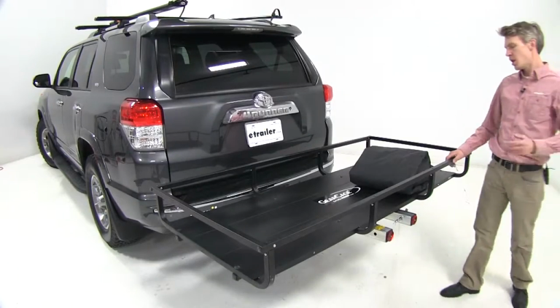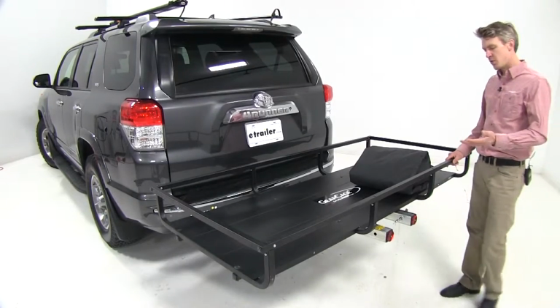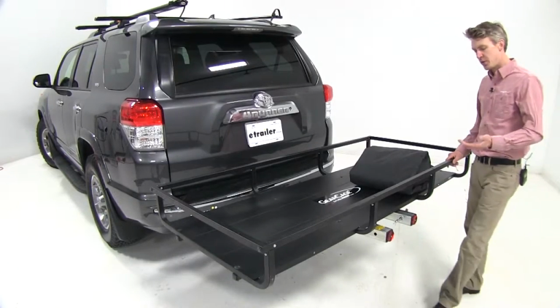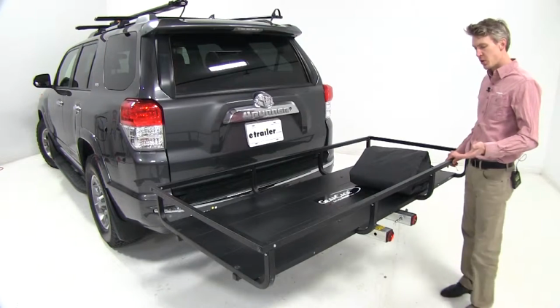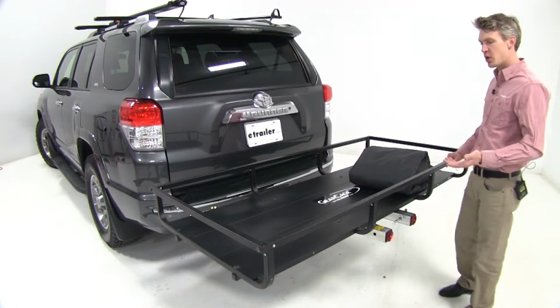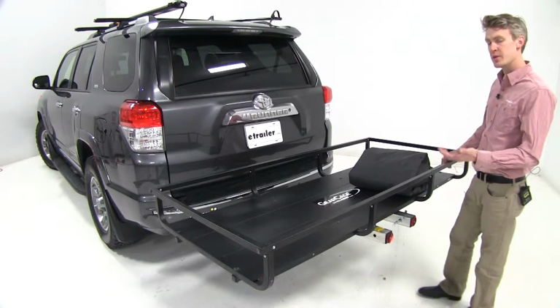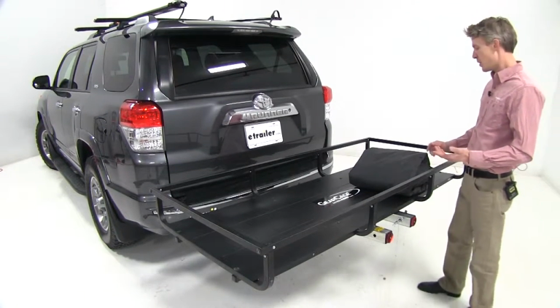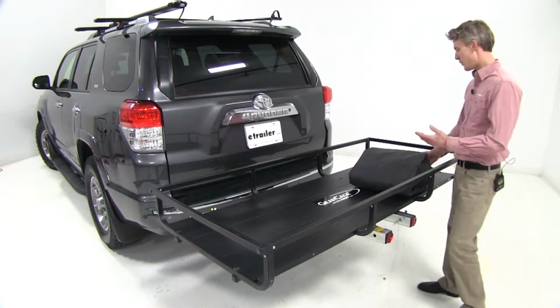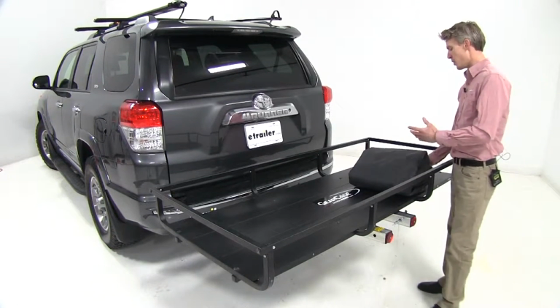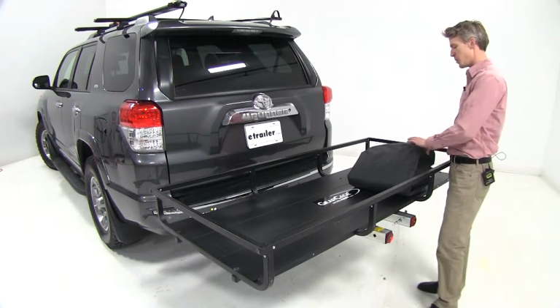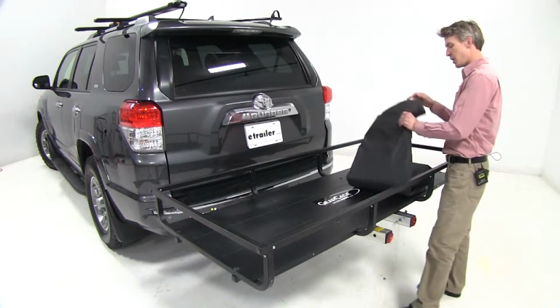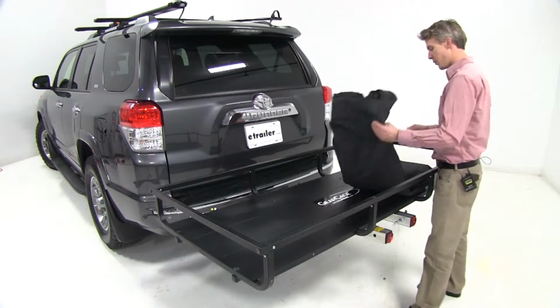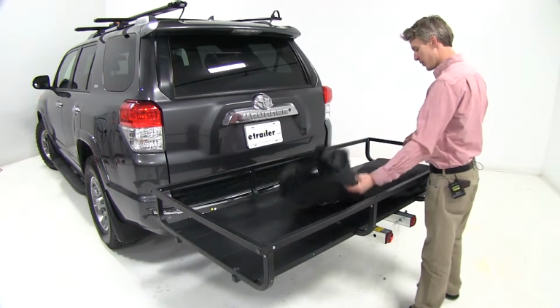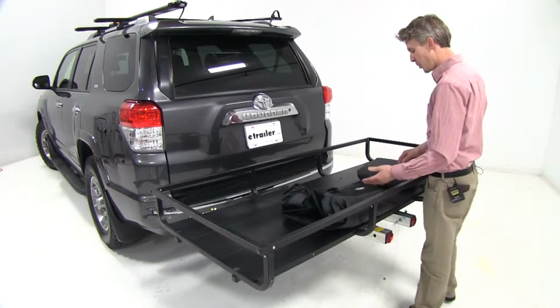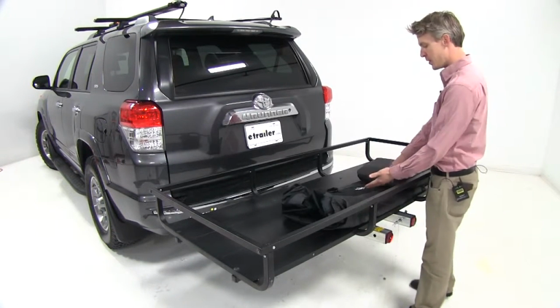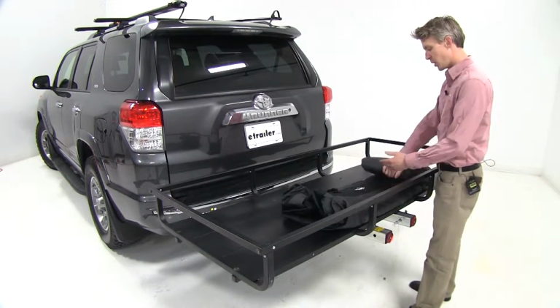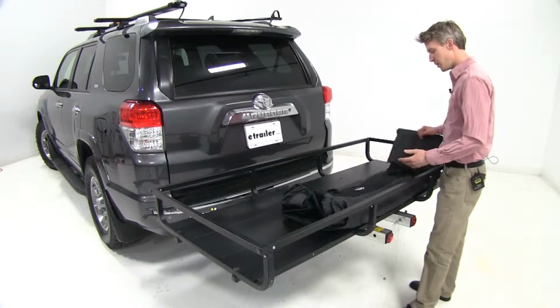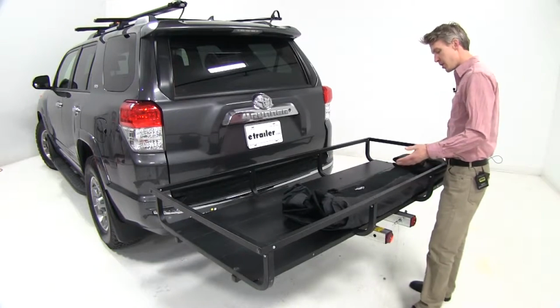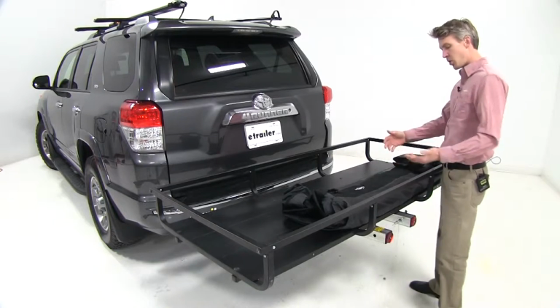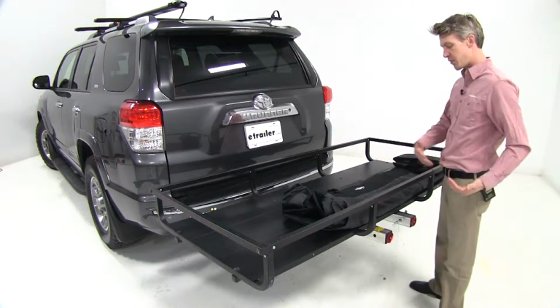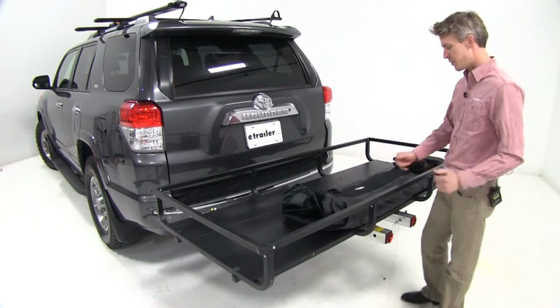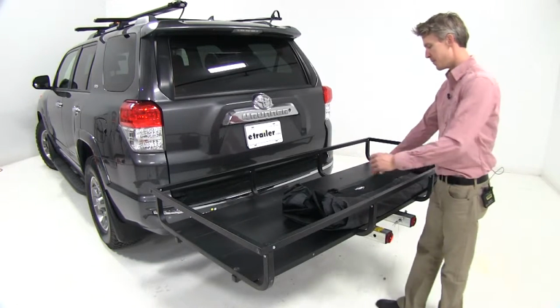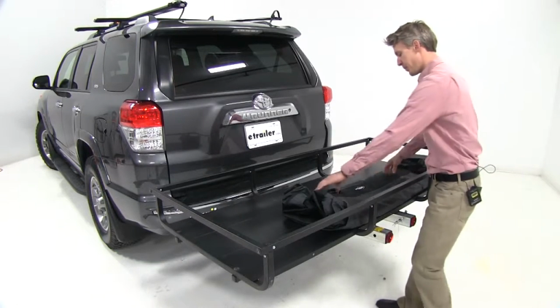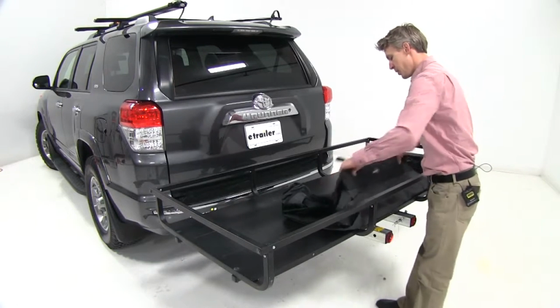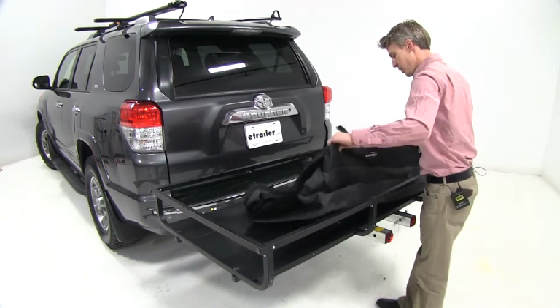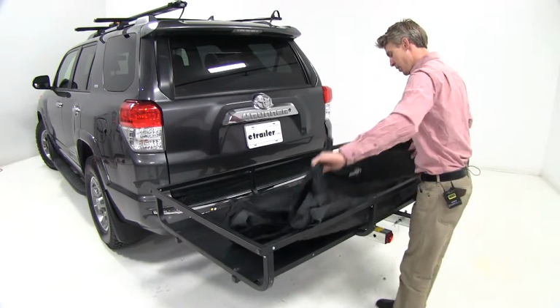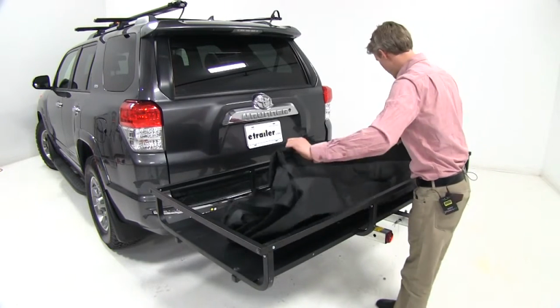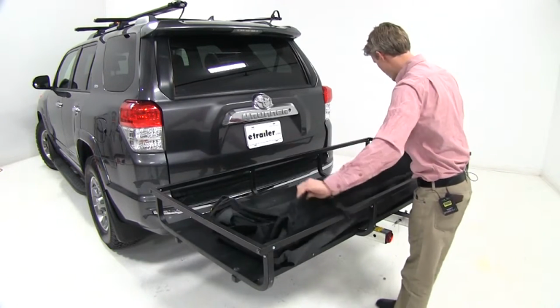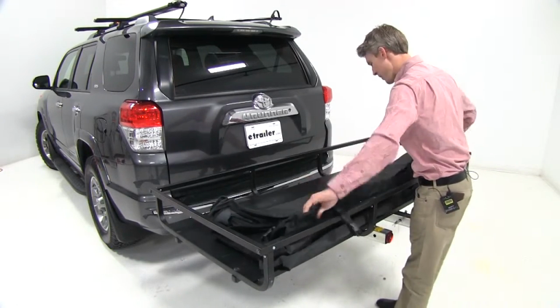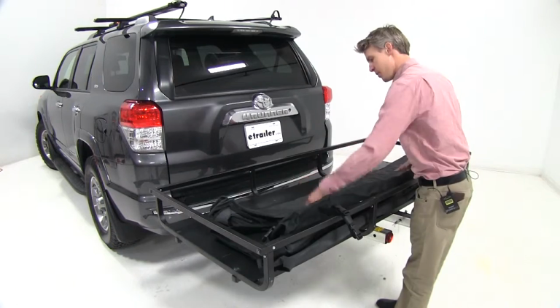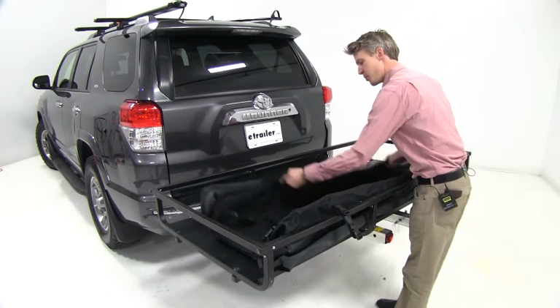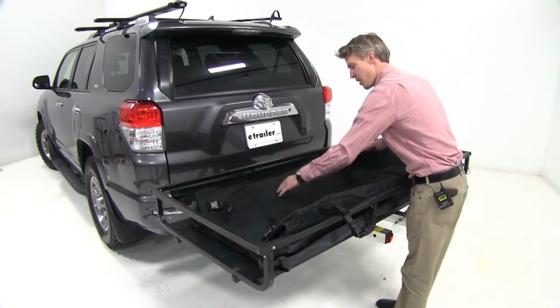Now that we've gone over some of the features, I'll go ahead and show you how to use it. First thing we want to do is unfold it, and we want to find the logo because the logo is going to face the rear. We'll just work our way around spreading it out.